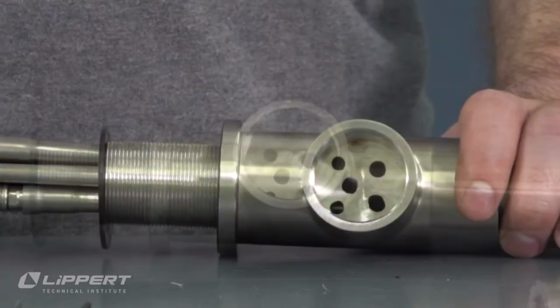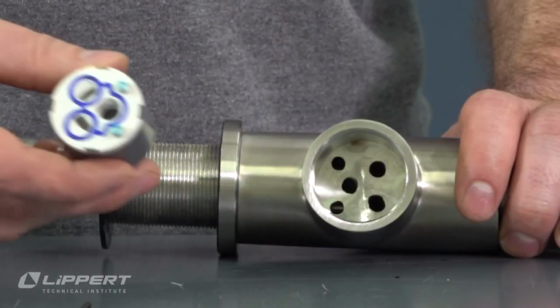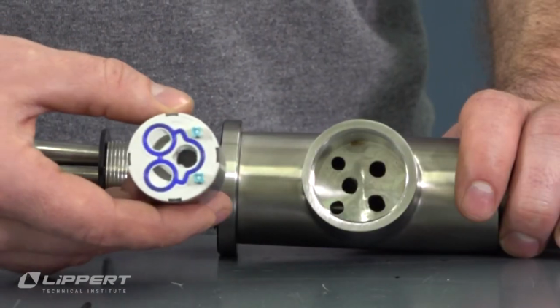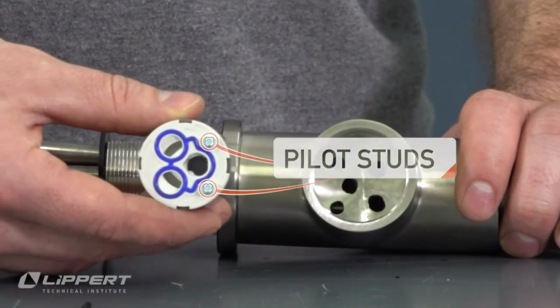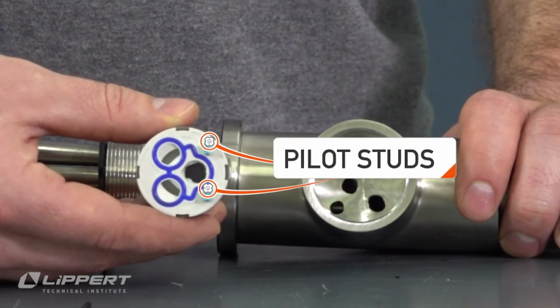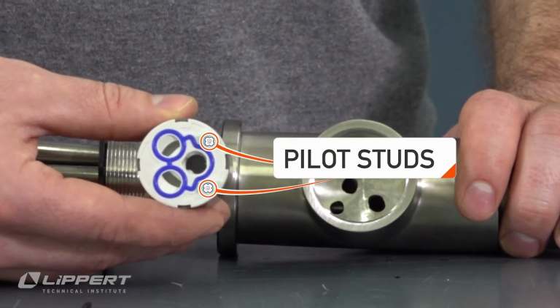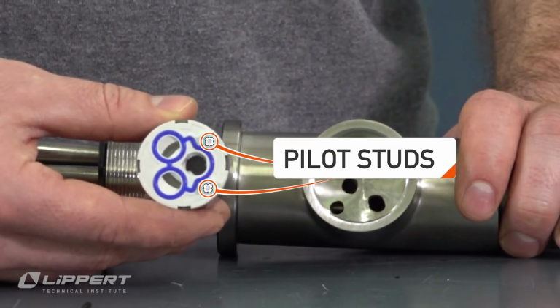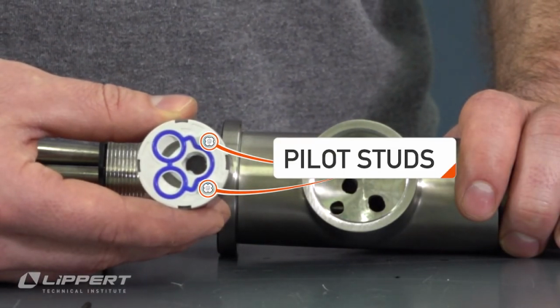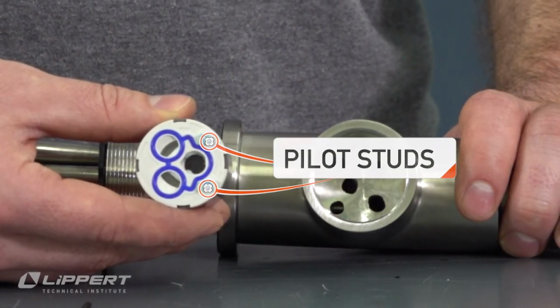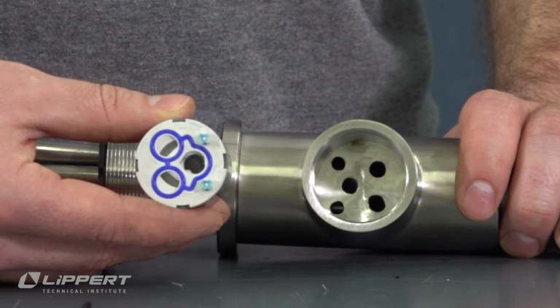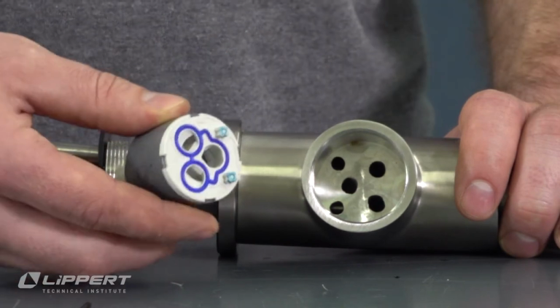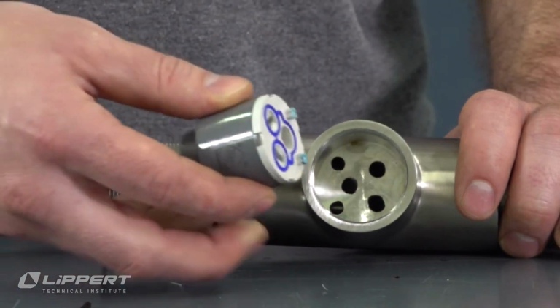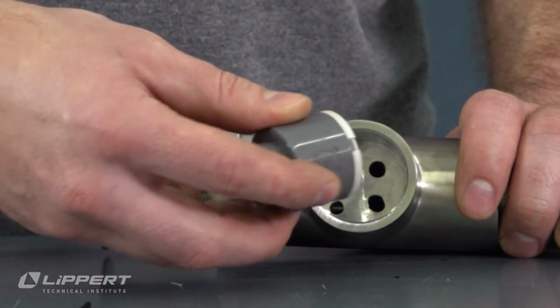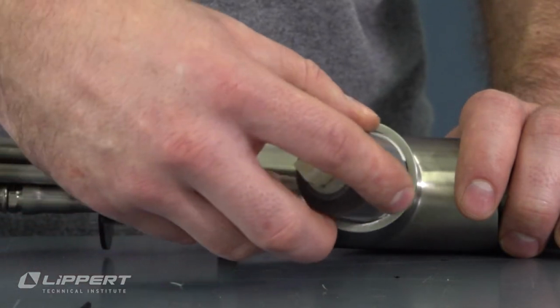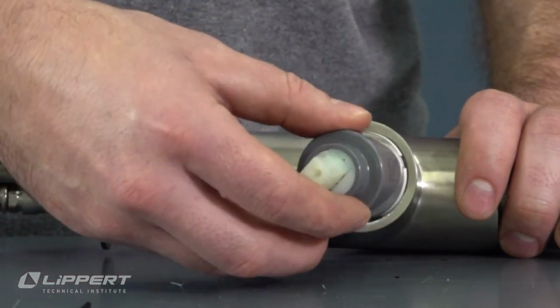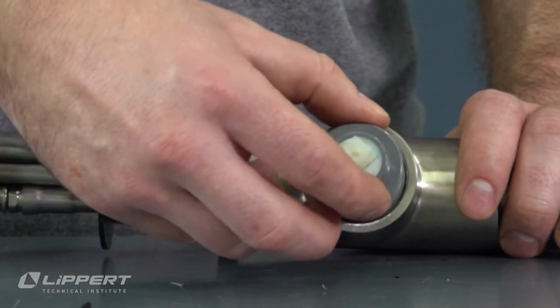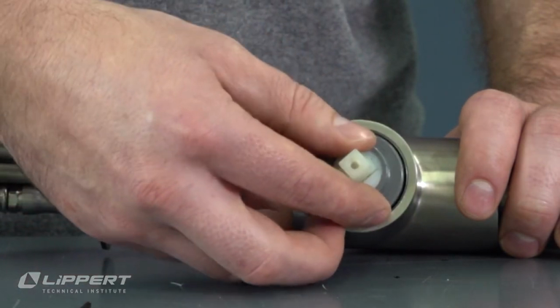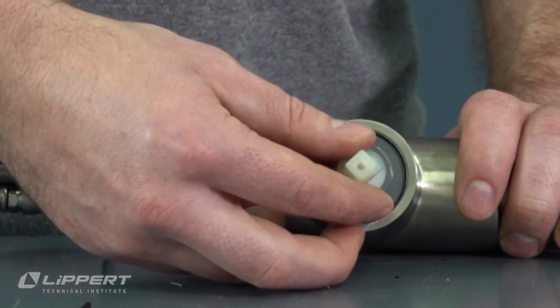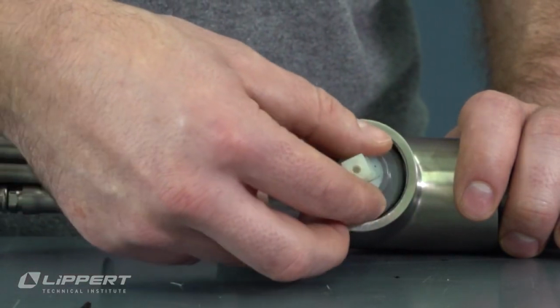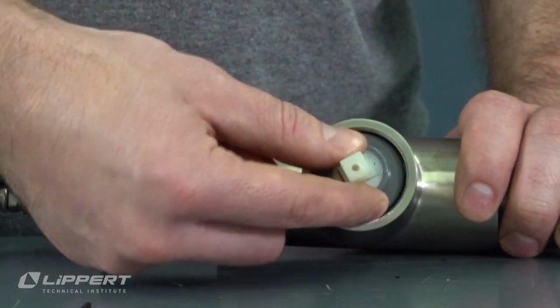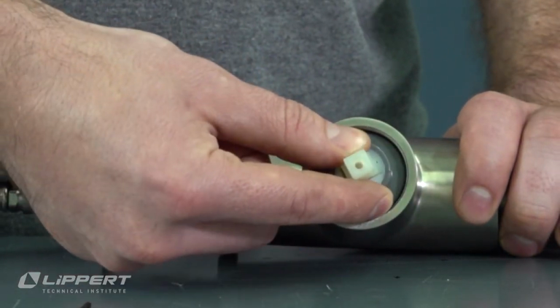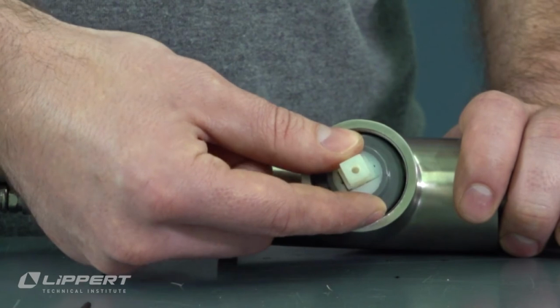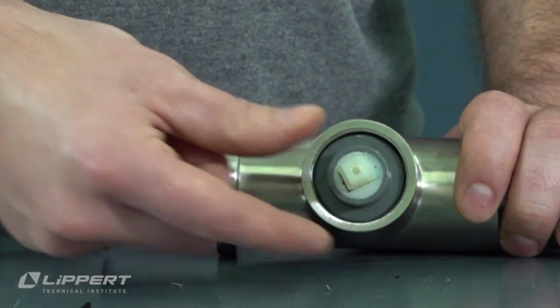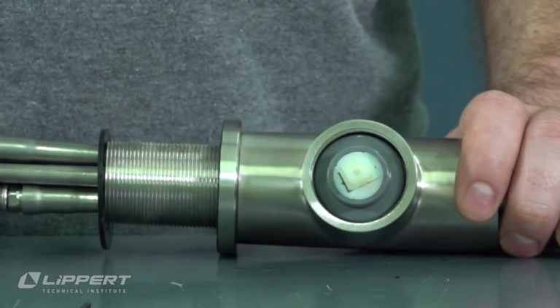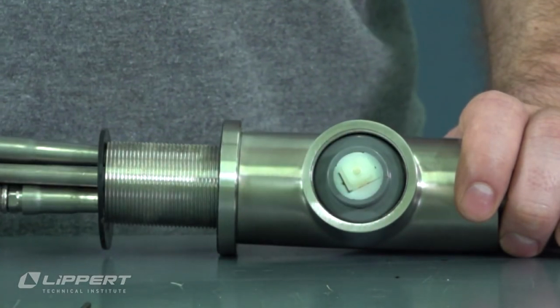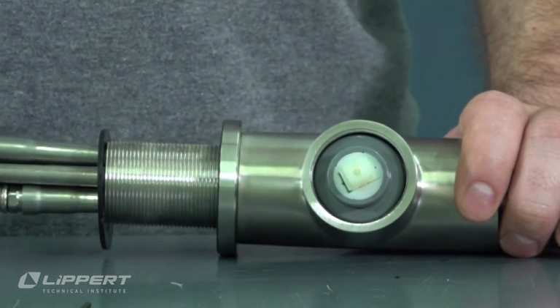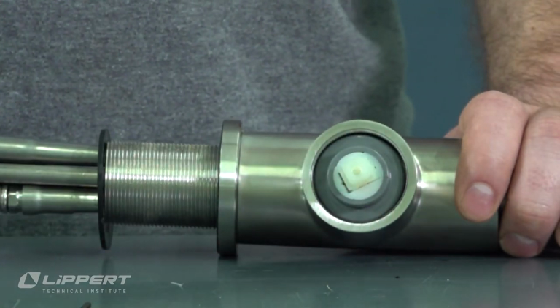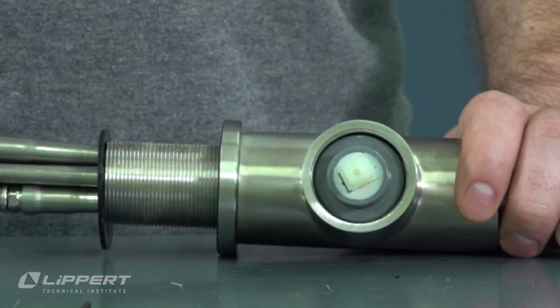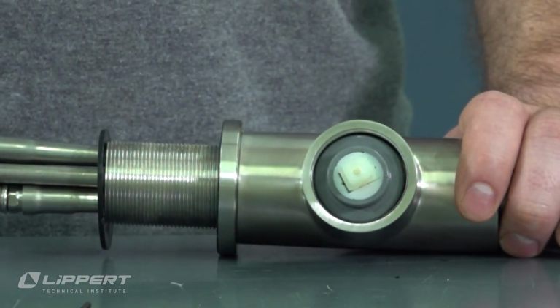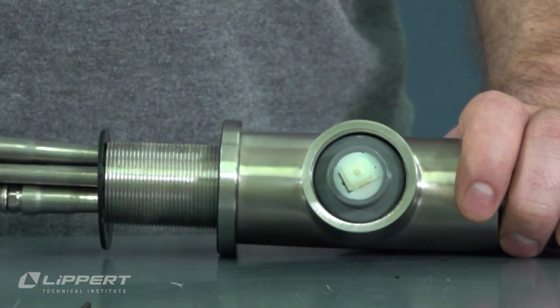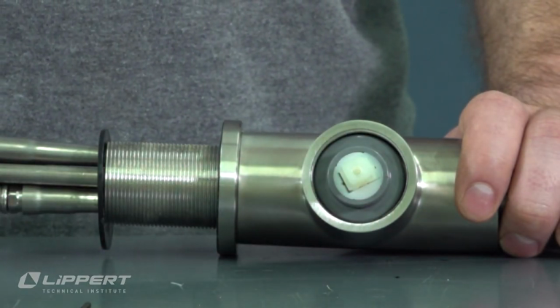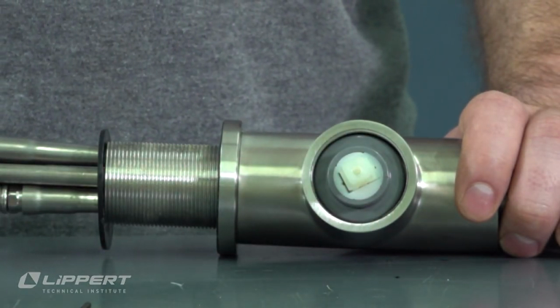Line up the pilot studs on the bottom of the new cartridge with the indentations on the inside of the faucet base and install the new cartridge. If the cartridge pilot studs are not aligned correctly, this will restrict water flow.